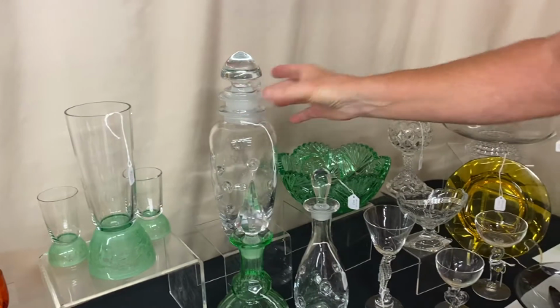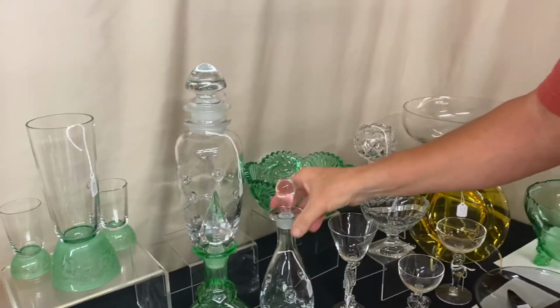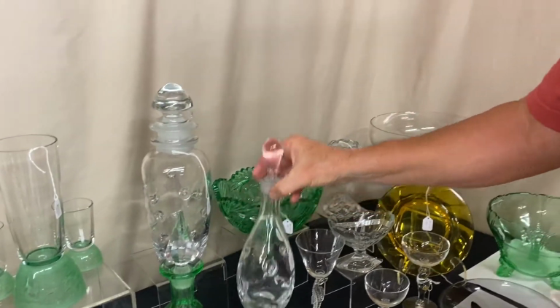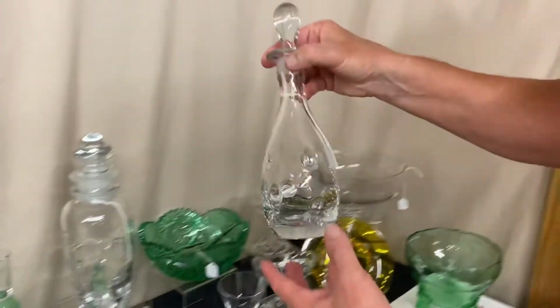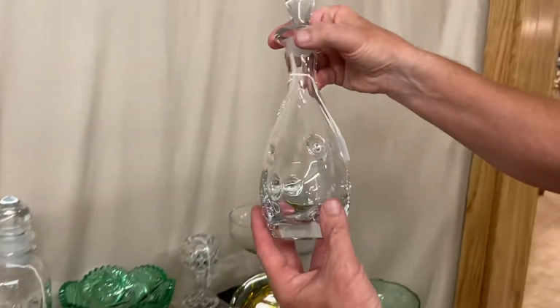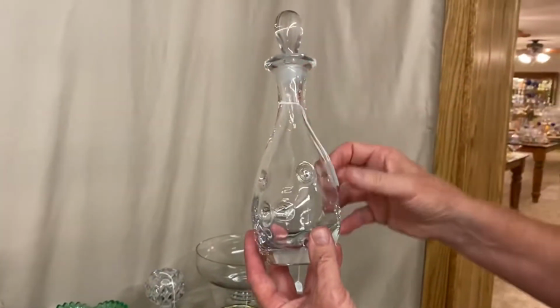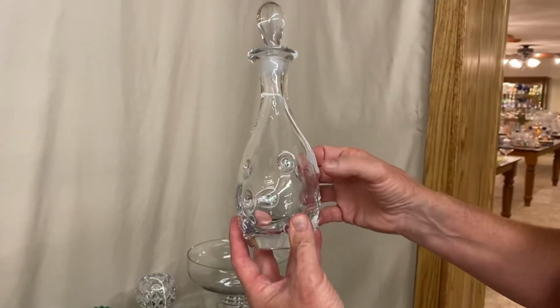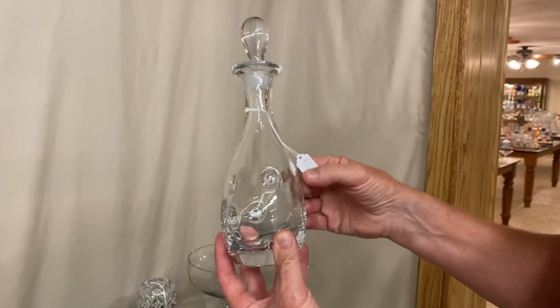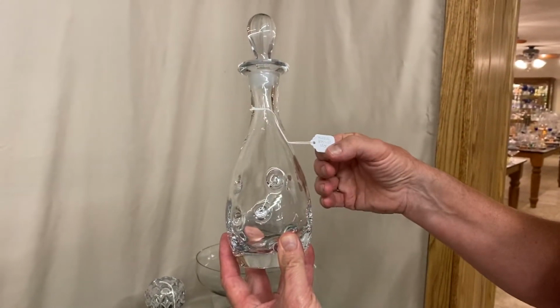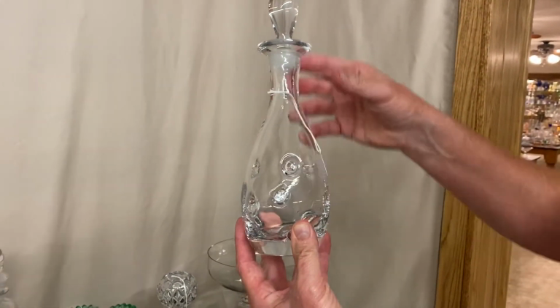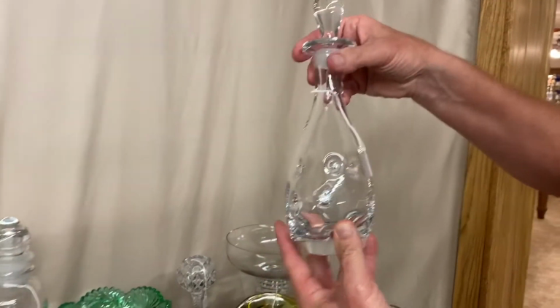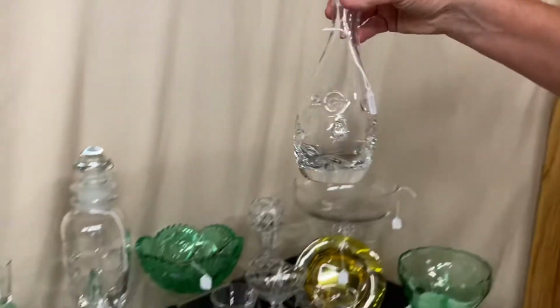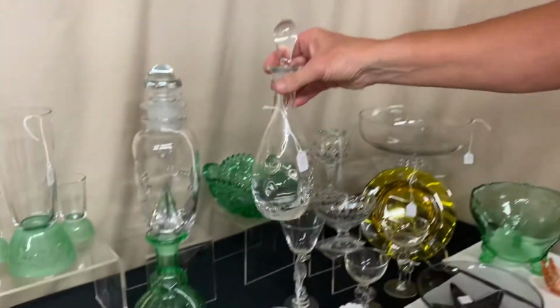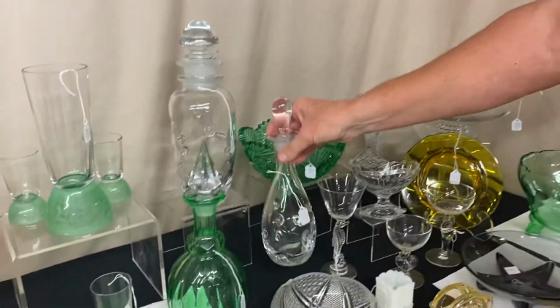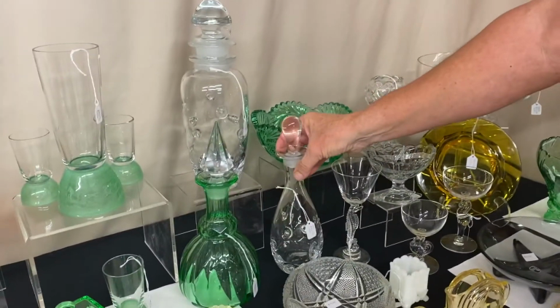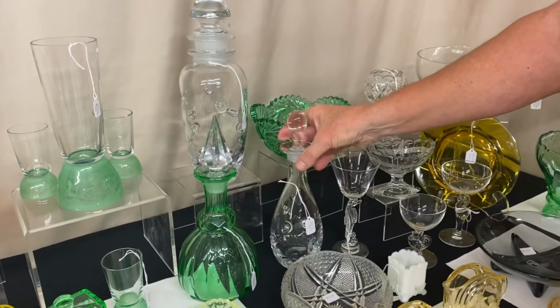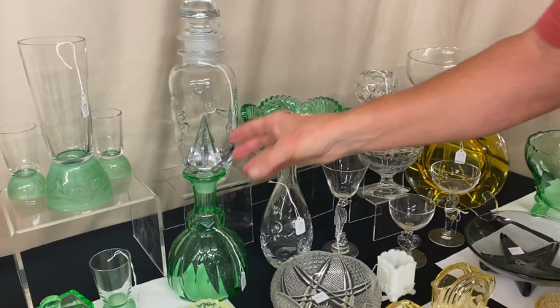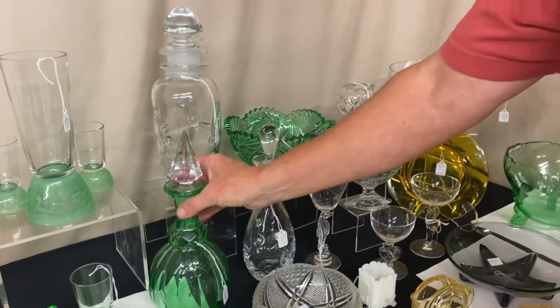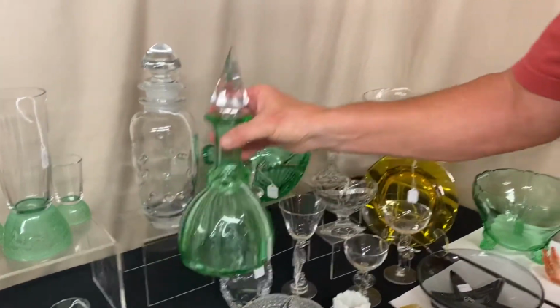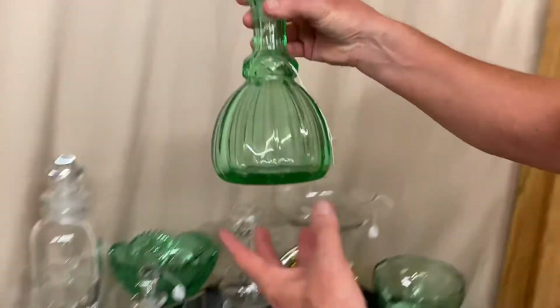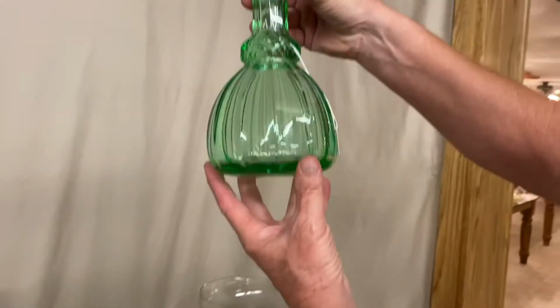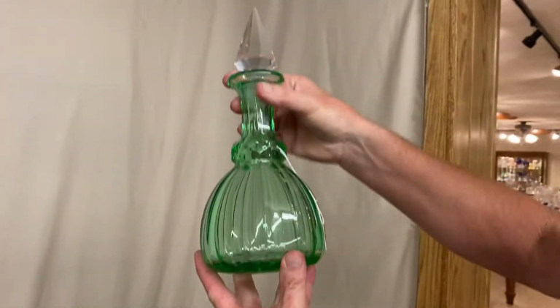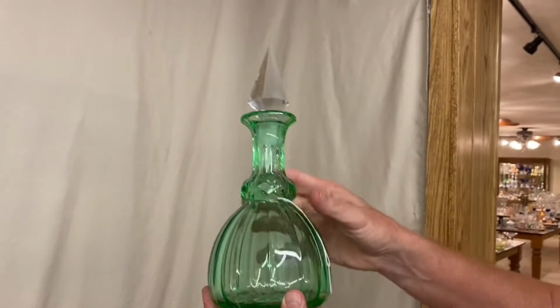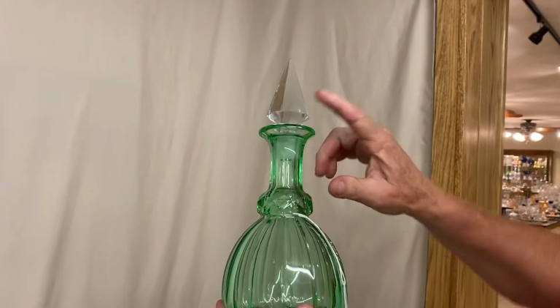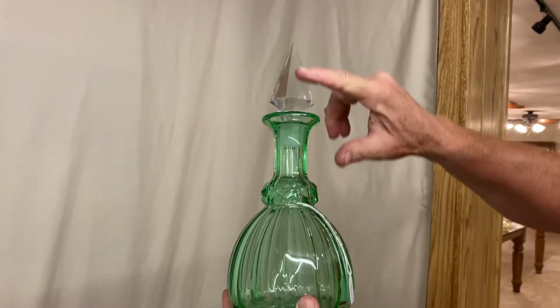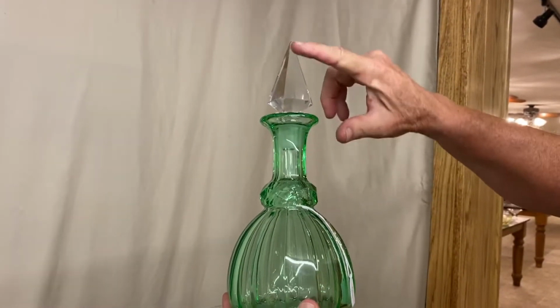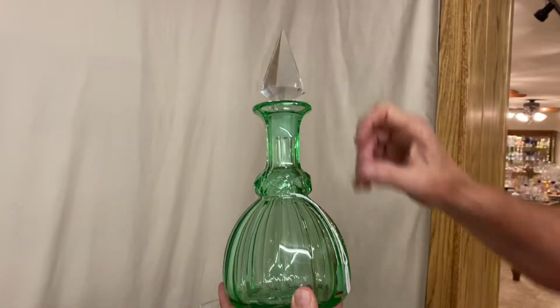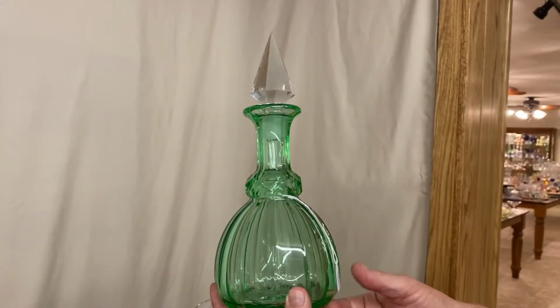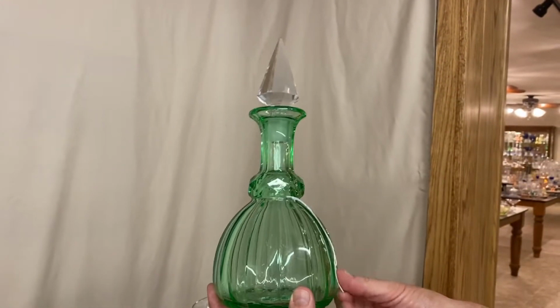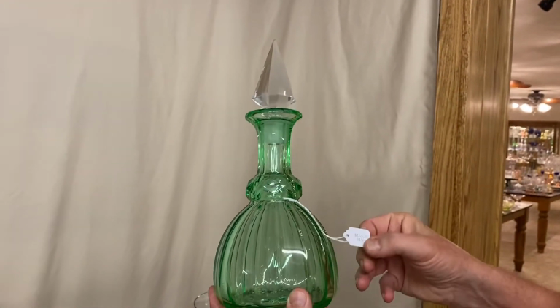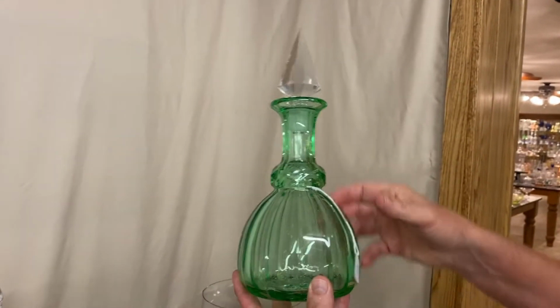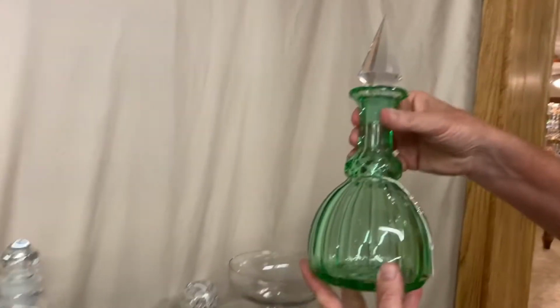To go with the cocktail shaker, we have the bowling pin decanter in Impromptu, $165 — clean on the inside. Also a Prison Band decanter in Moongleam, clean on the inside, with the full cut crystal stopper, $165.